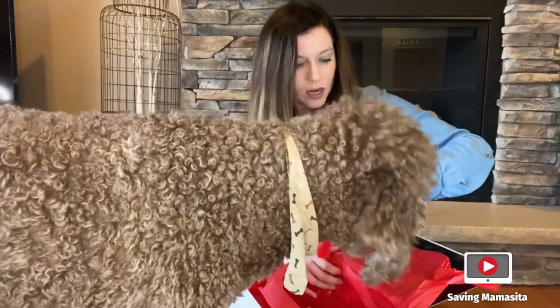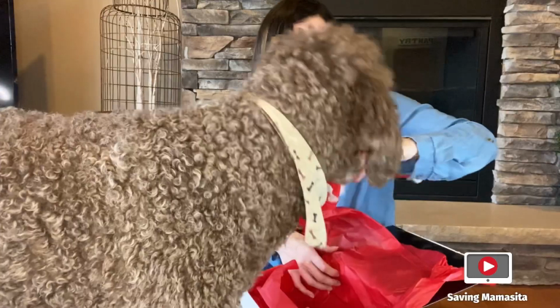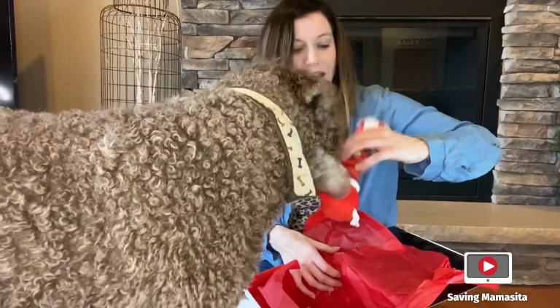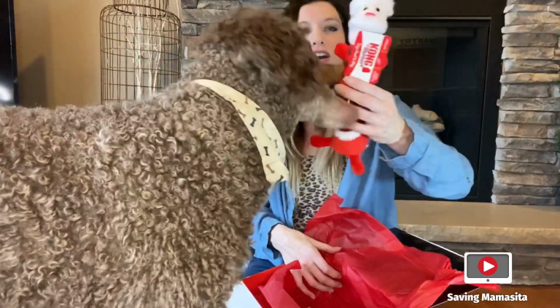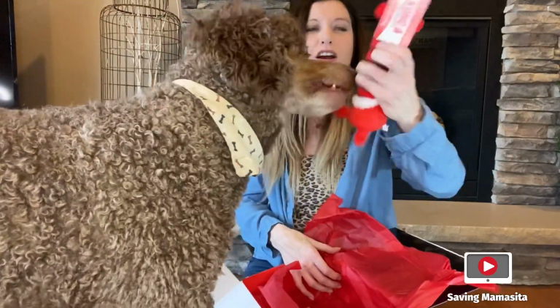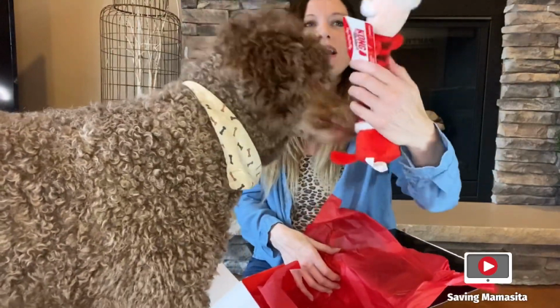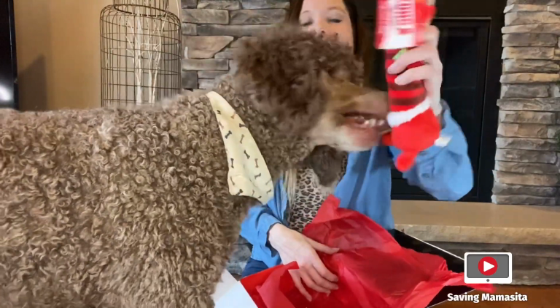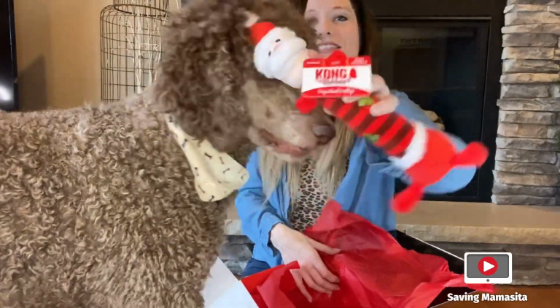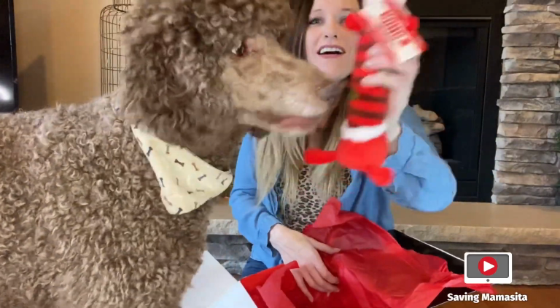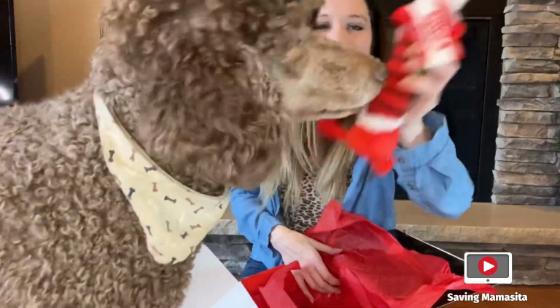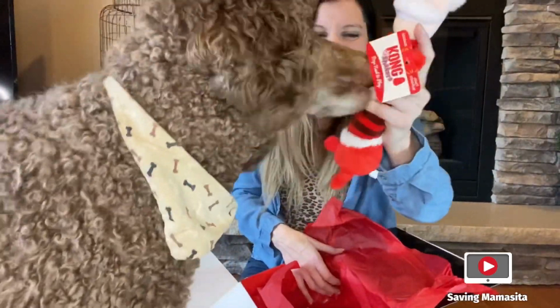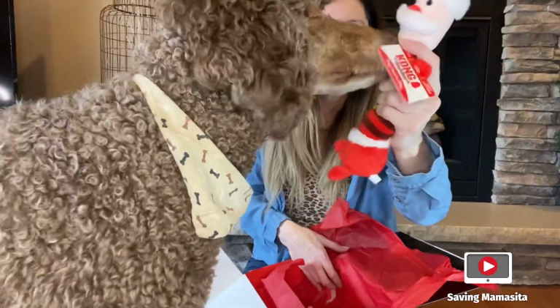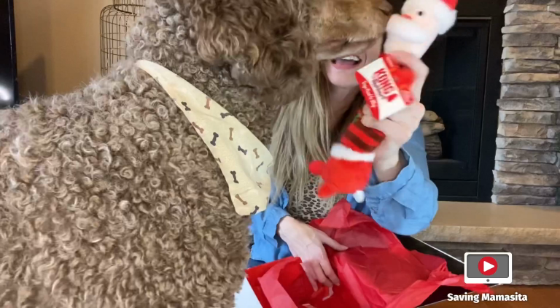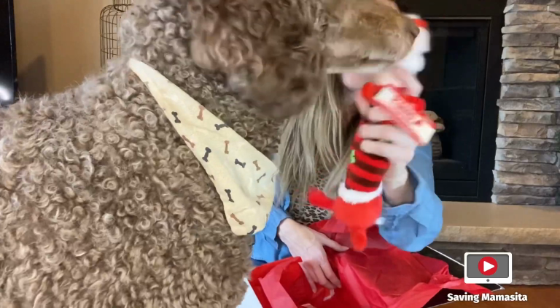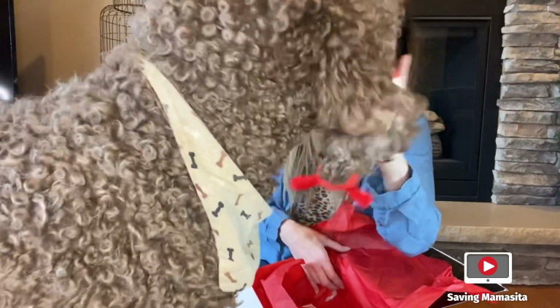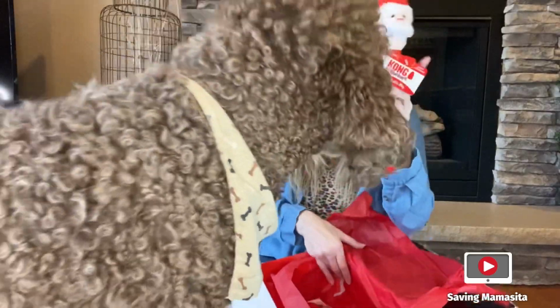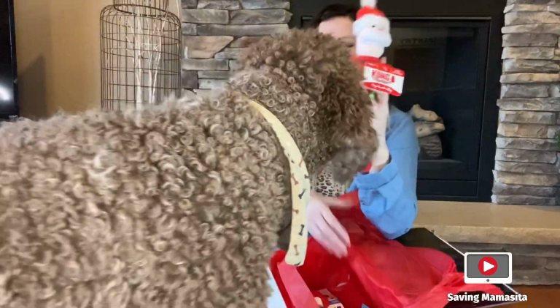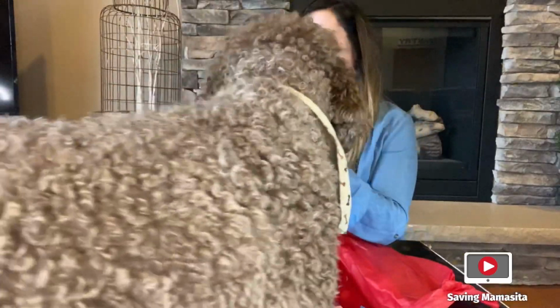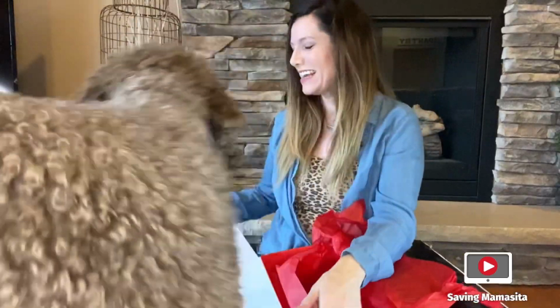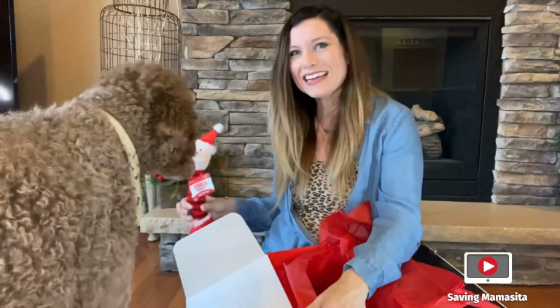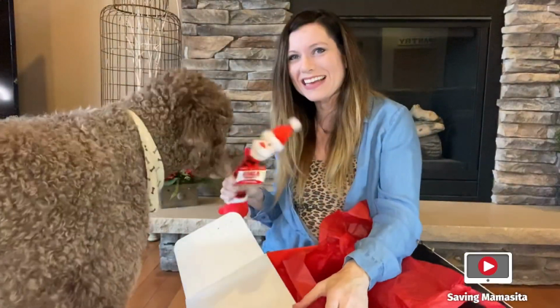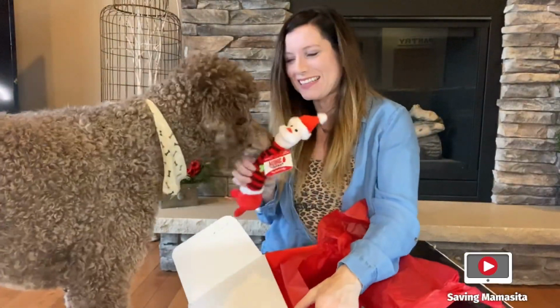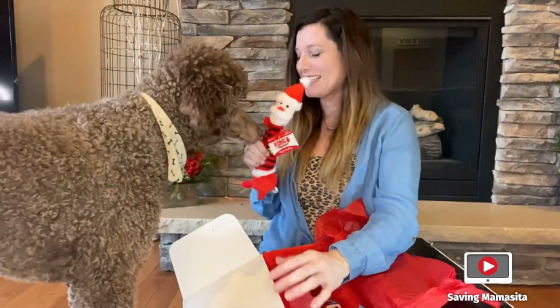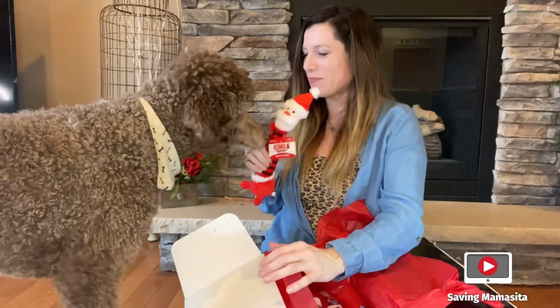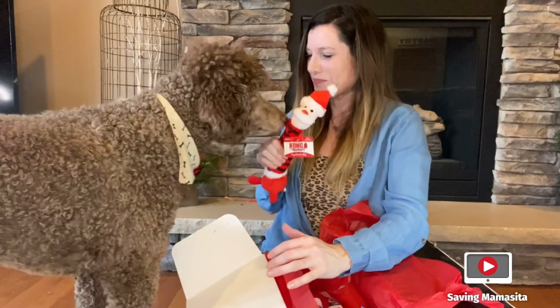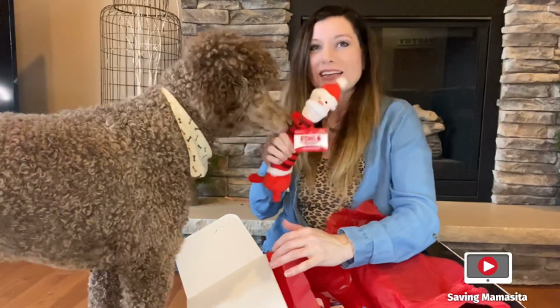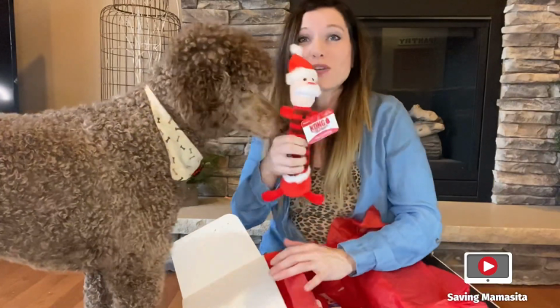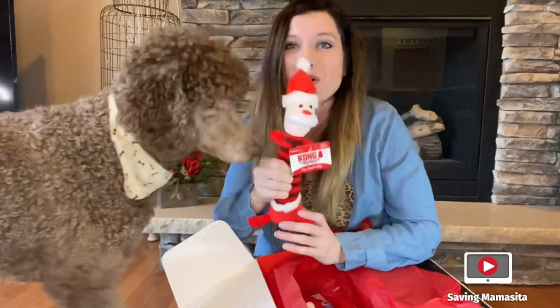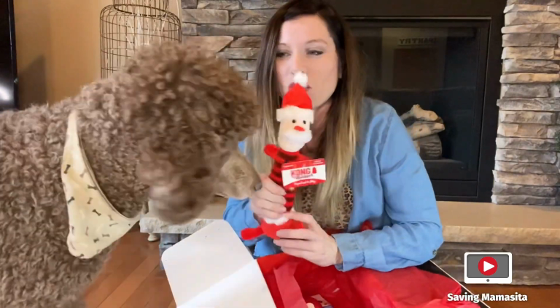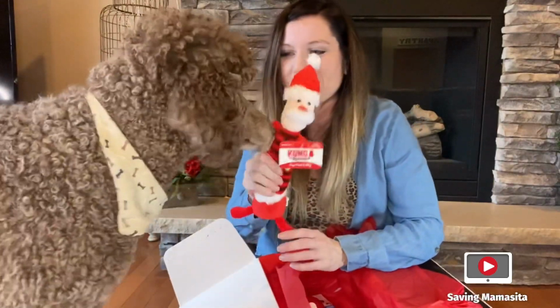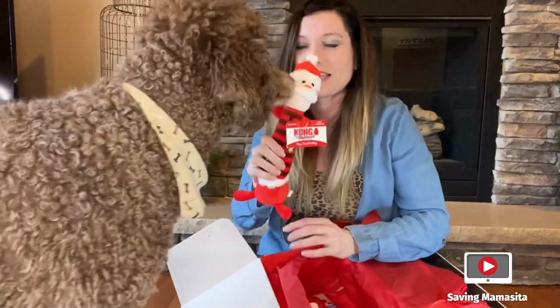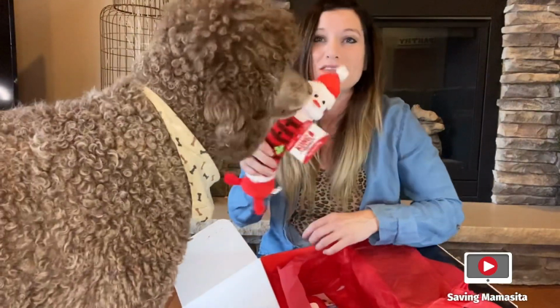Oh, a Kong shaker! It's Santa Claus. It's a squeaky toy. Oh my goodness, he loves these.